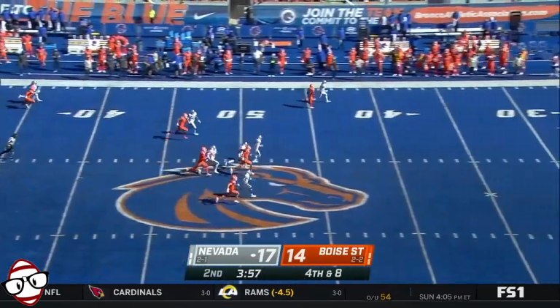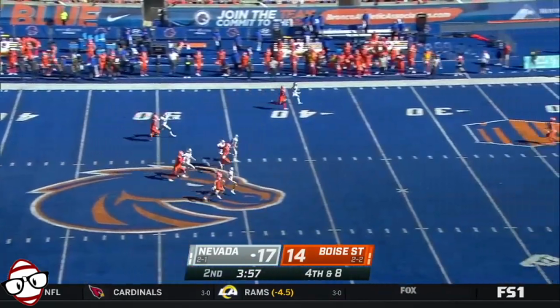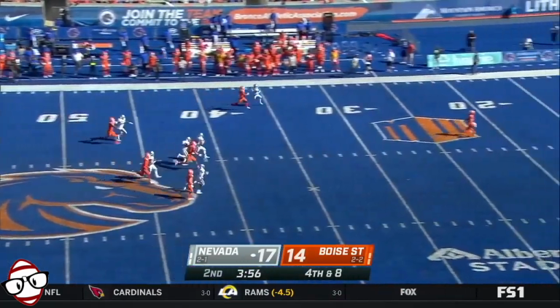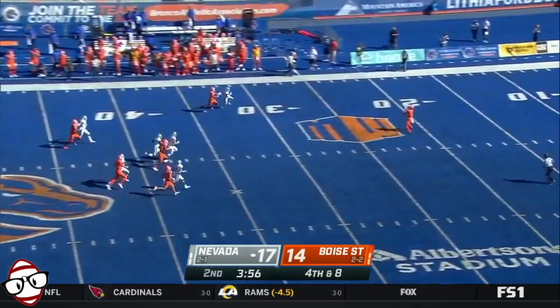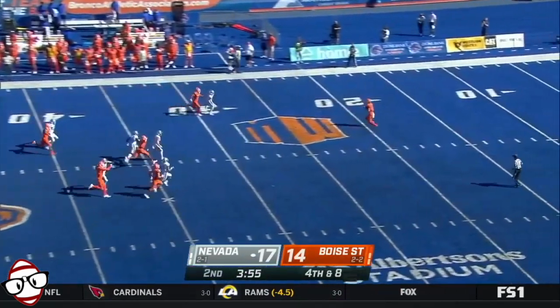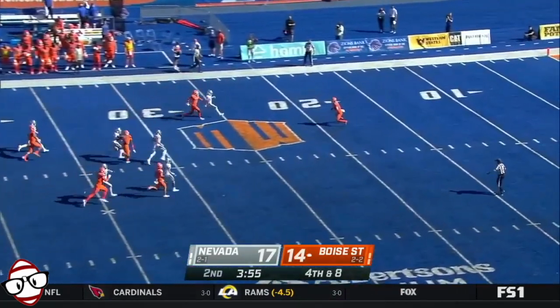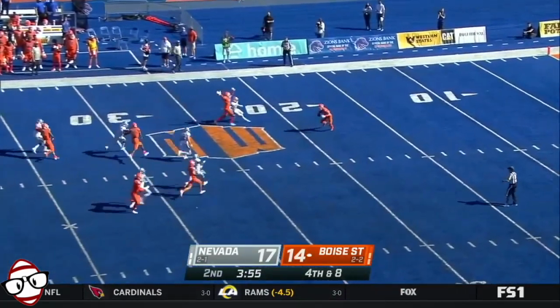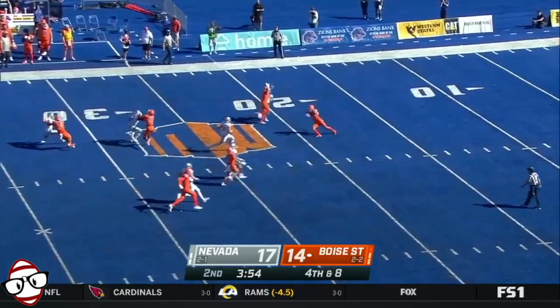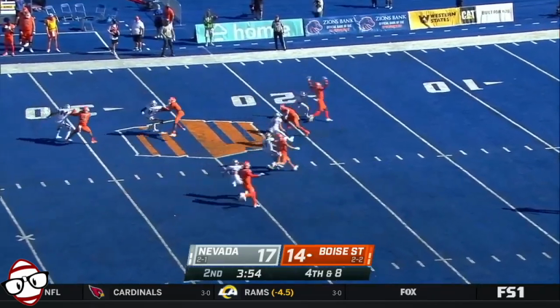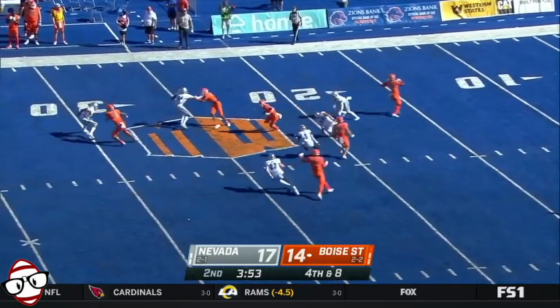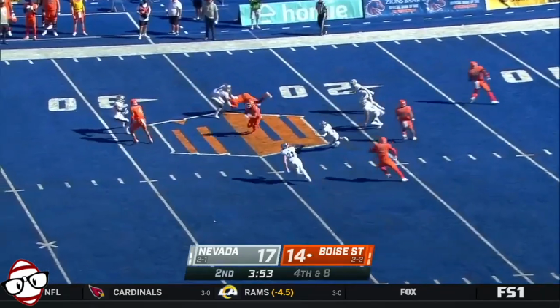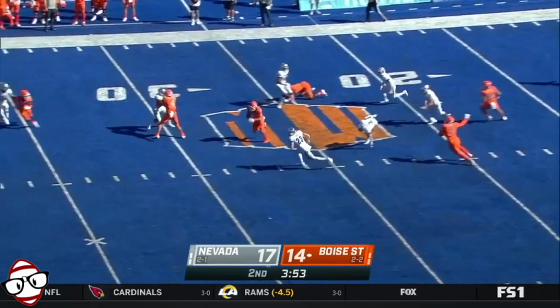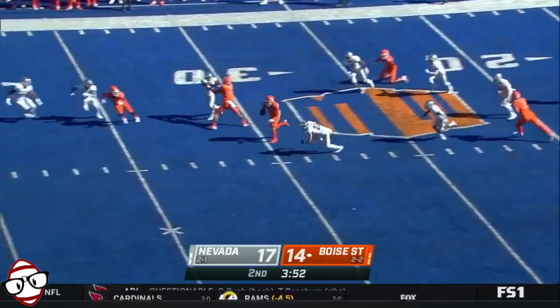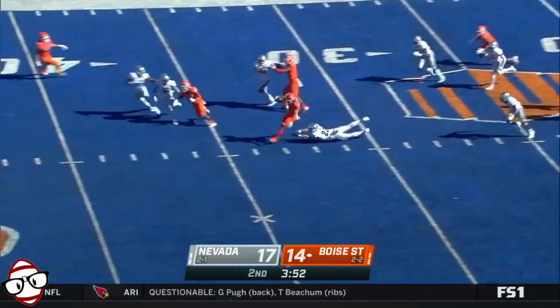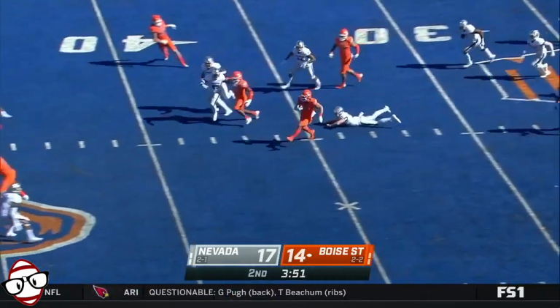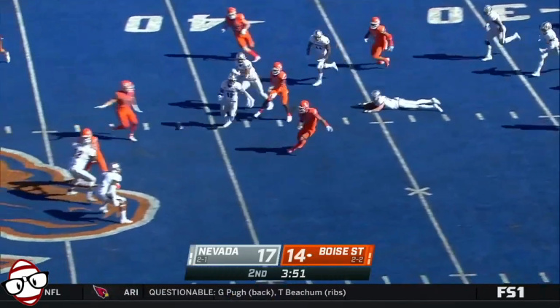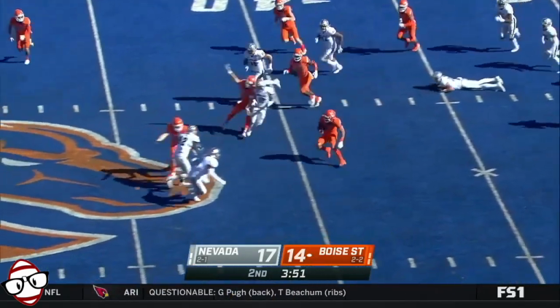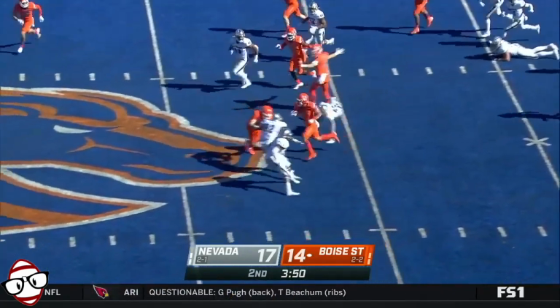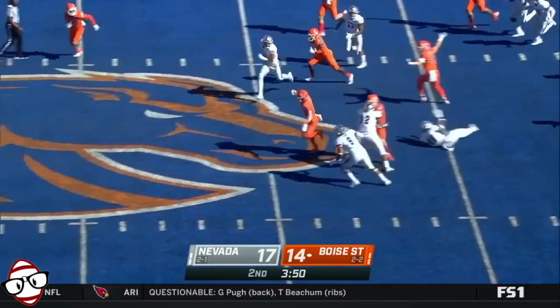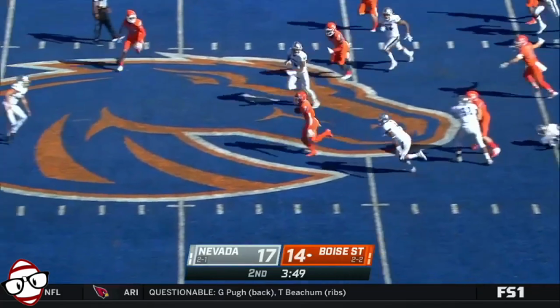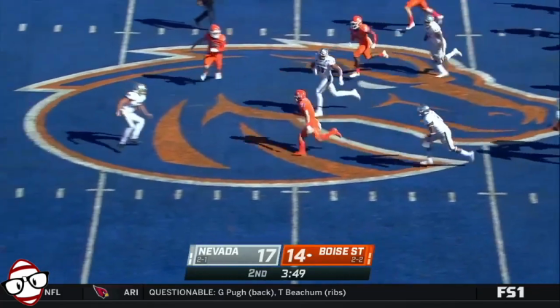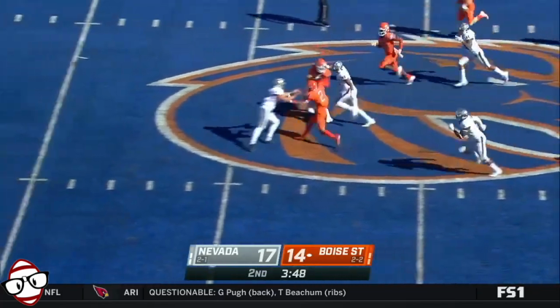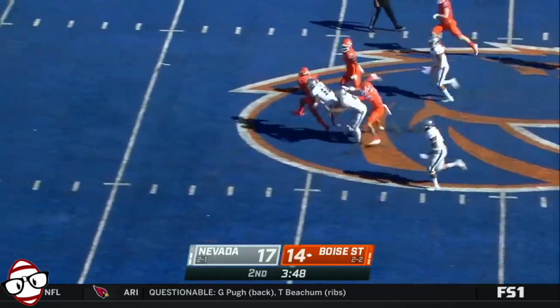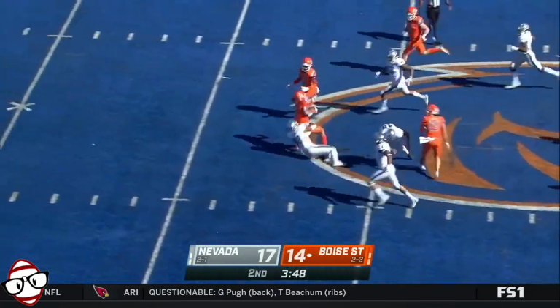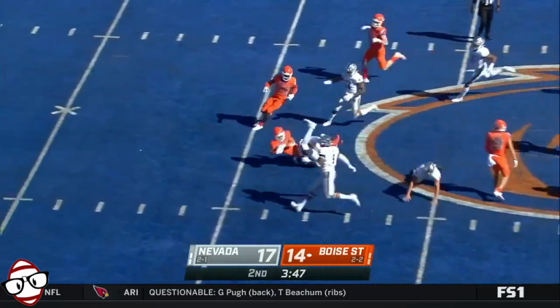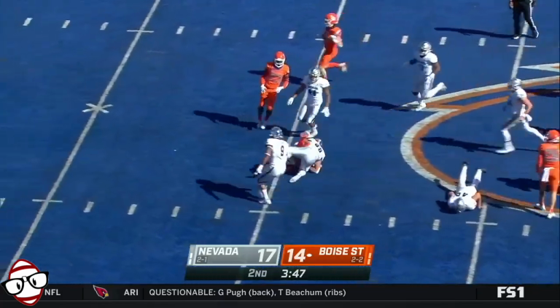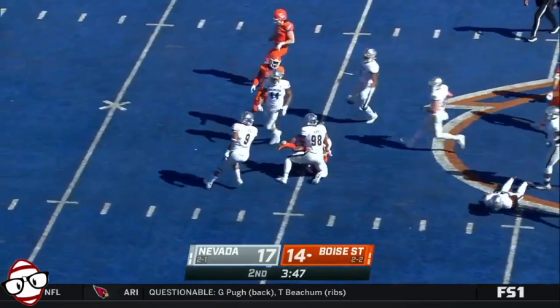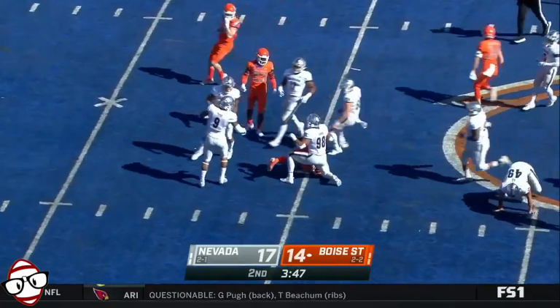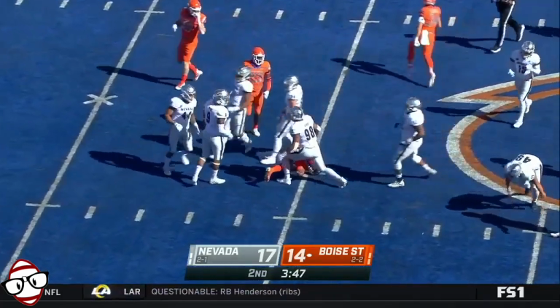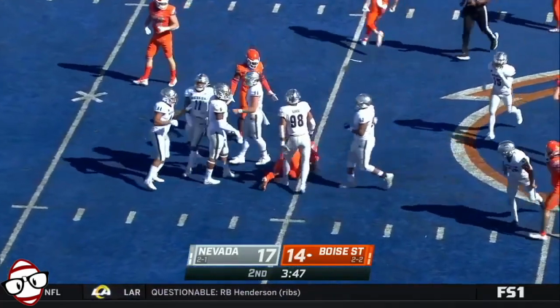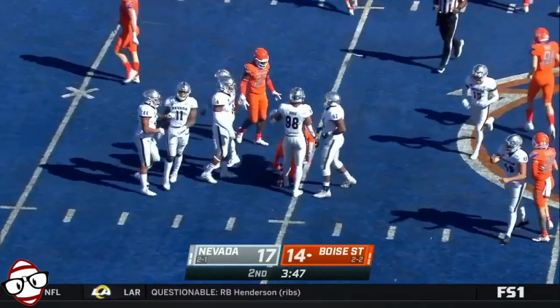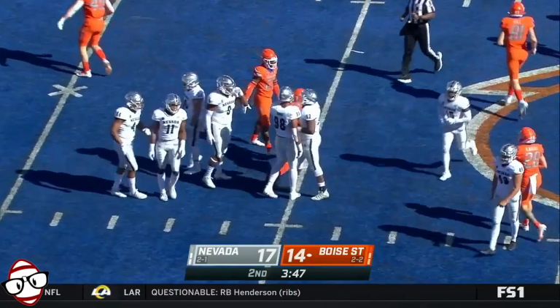Julian Diaz boom kick — Khalil Shakir all the way back to his own 20. He starts up field, gets by one tackle, cuts up near midfield, and Shakir is brought down inside Nevada territory.